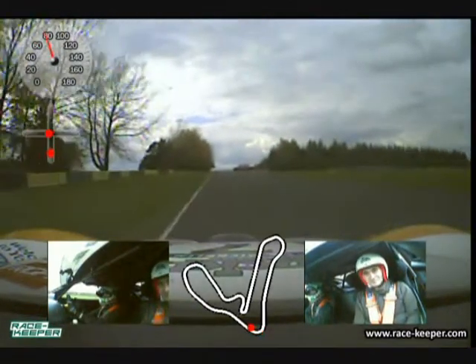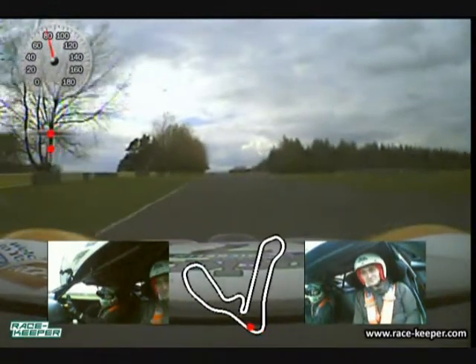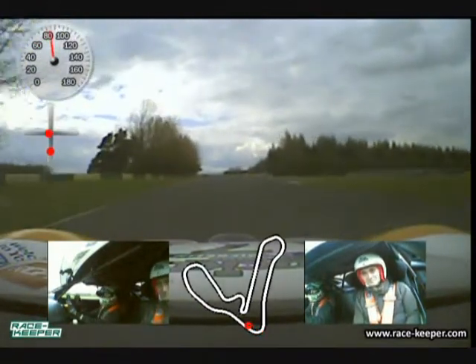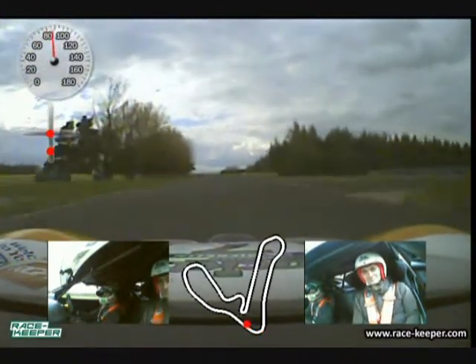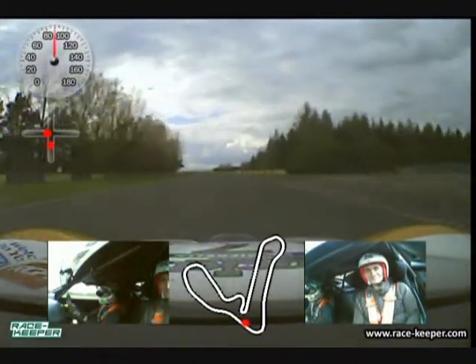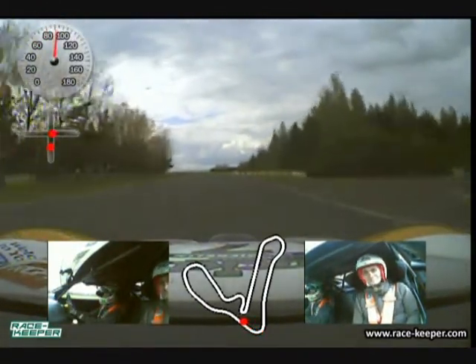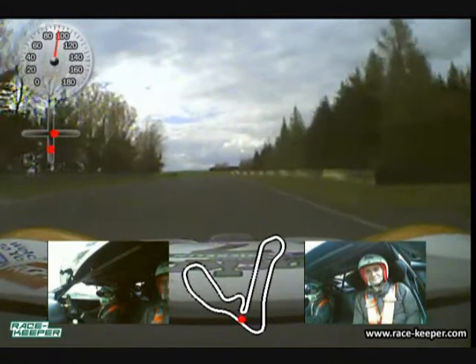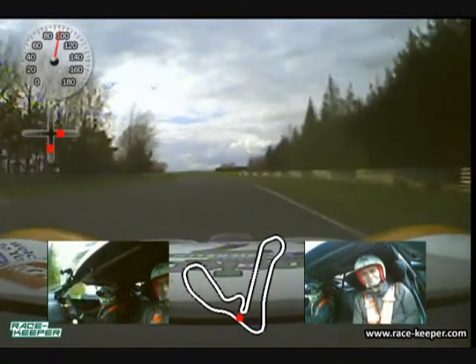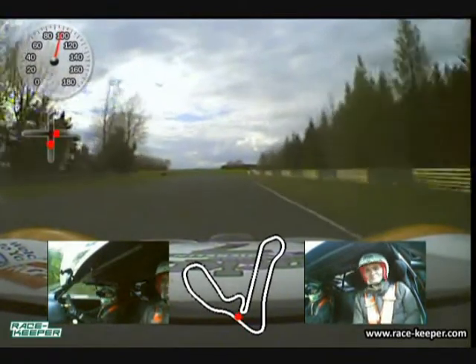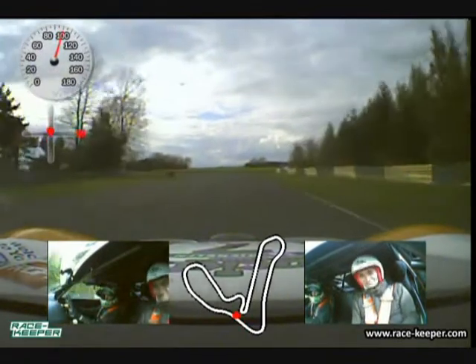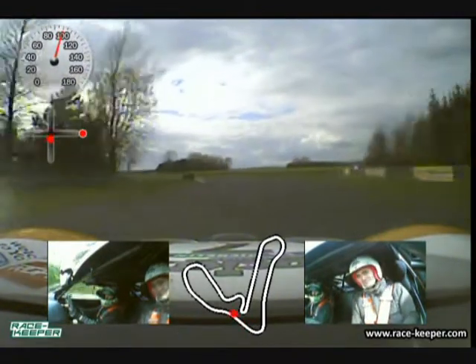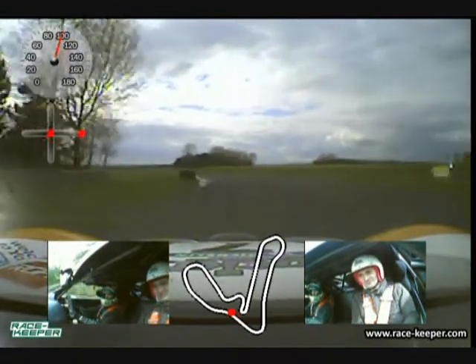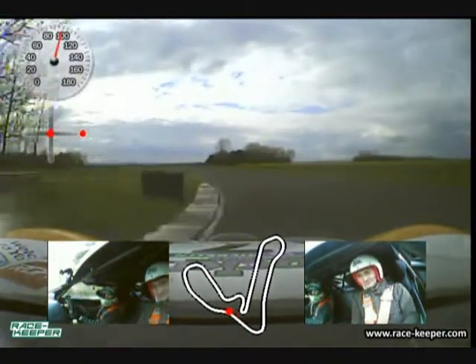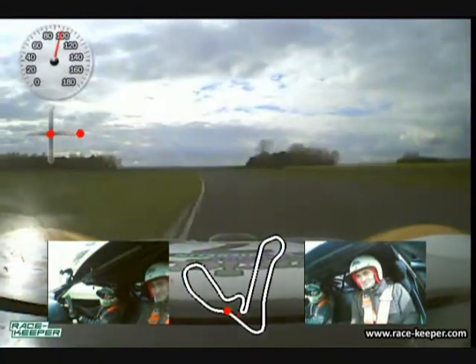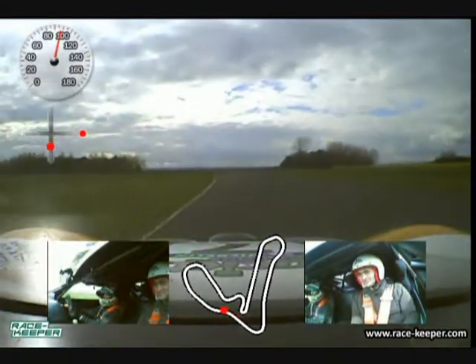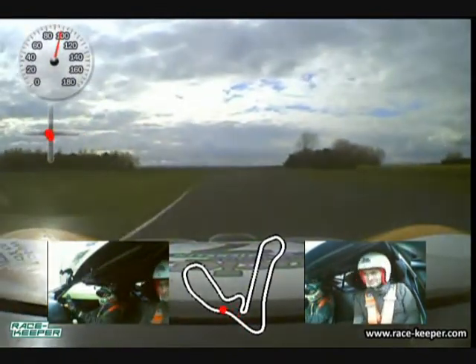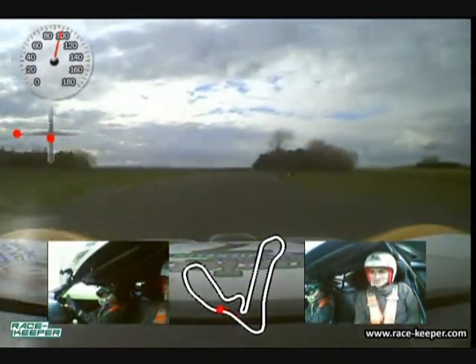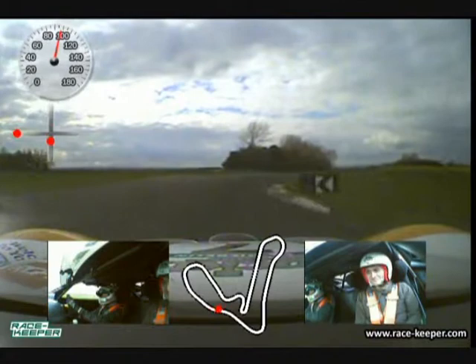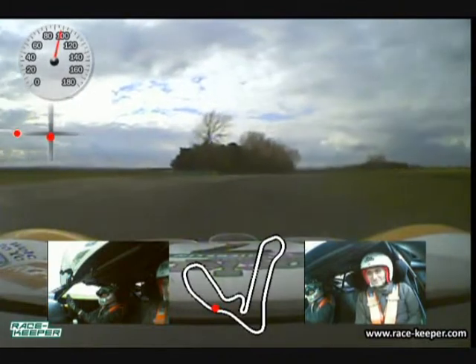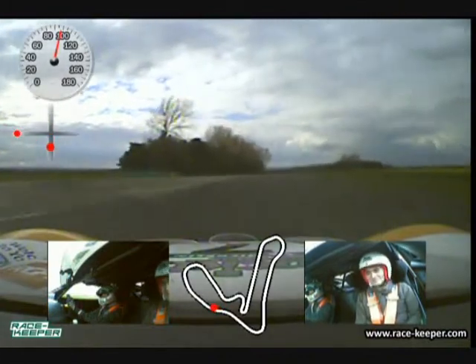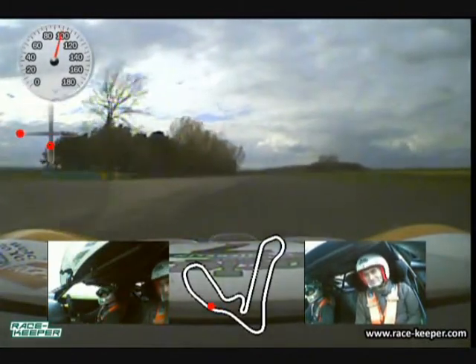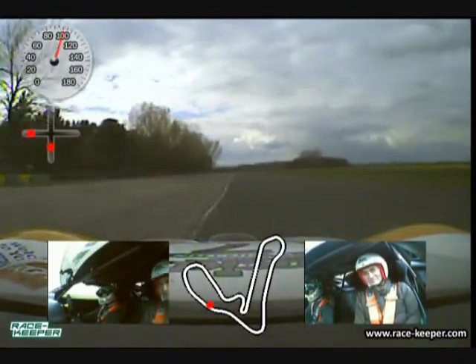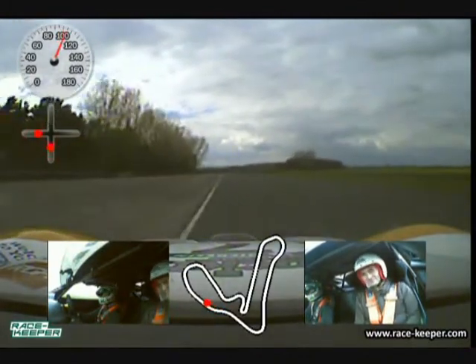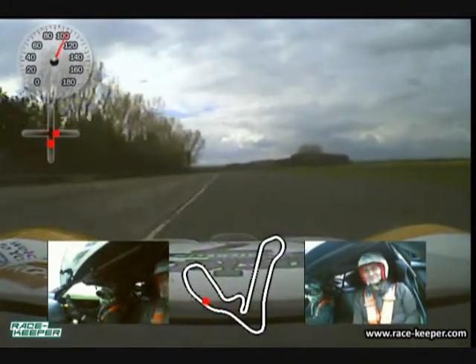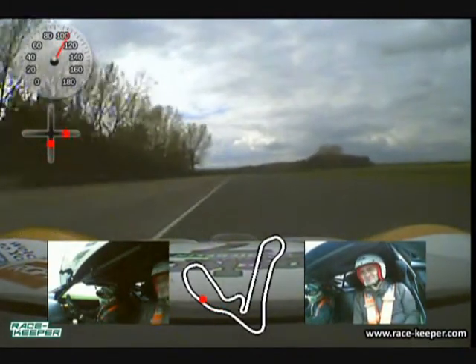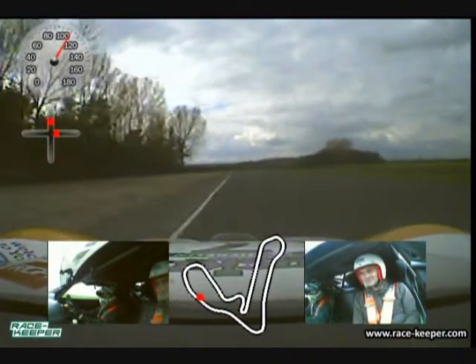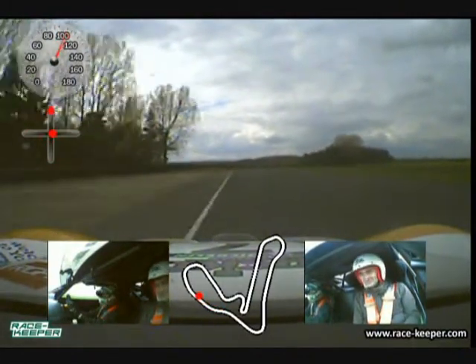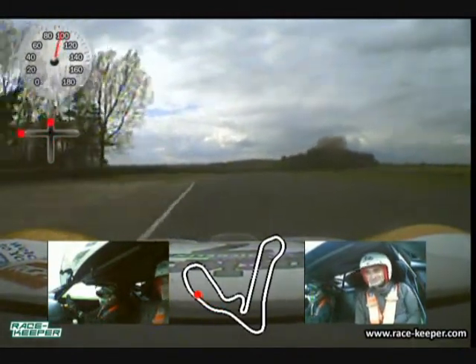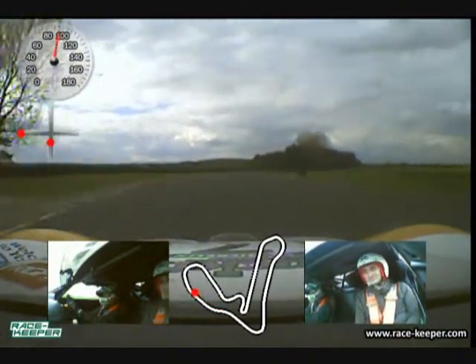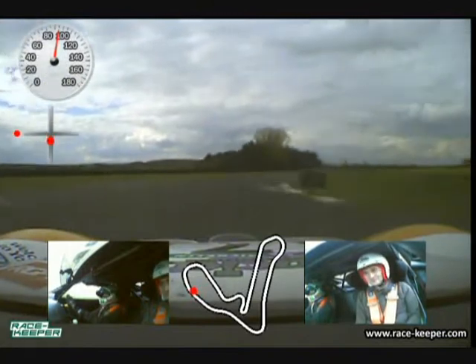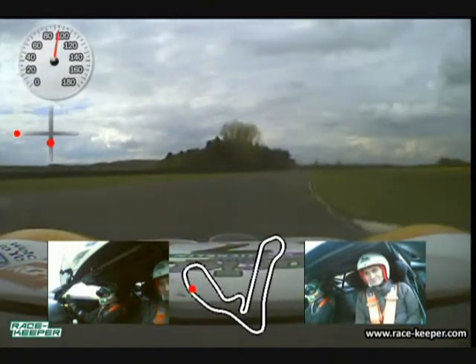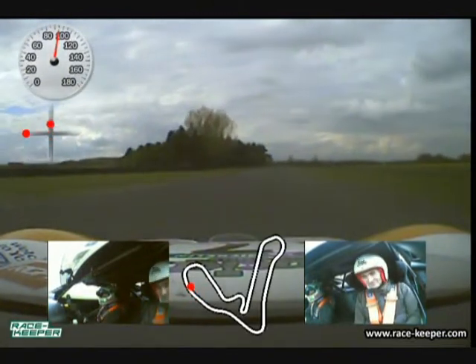Using all the kerb on the exit and again into the Stuart S's — this is flat at race pace — just trying to nip some kerb there, again trying not to hit the tyre barriers like we did last year.